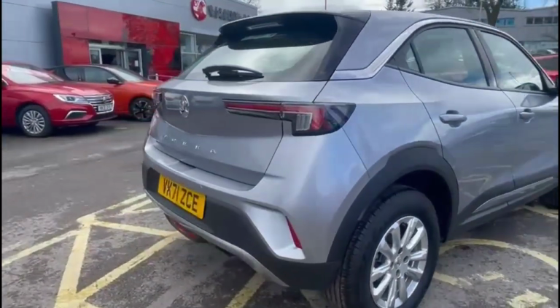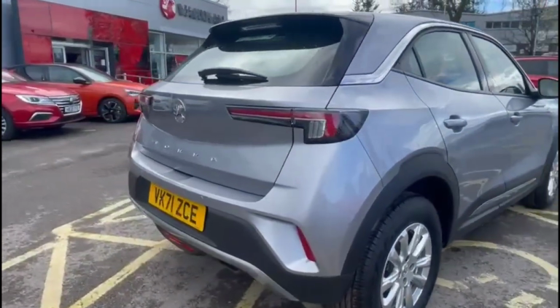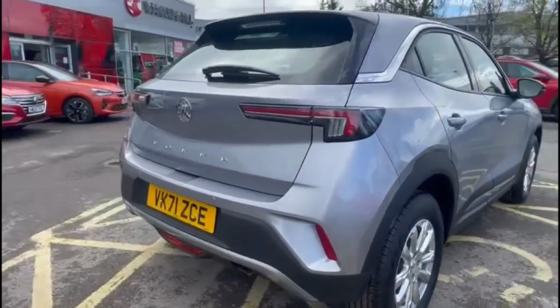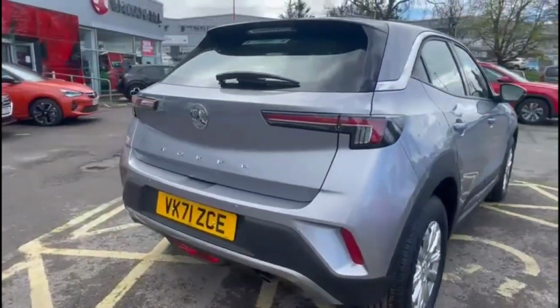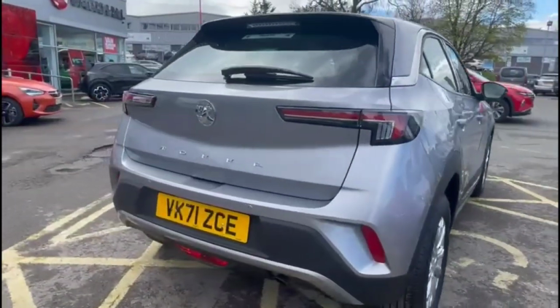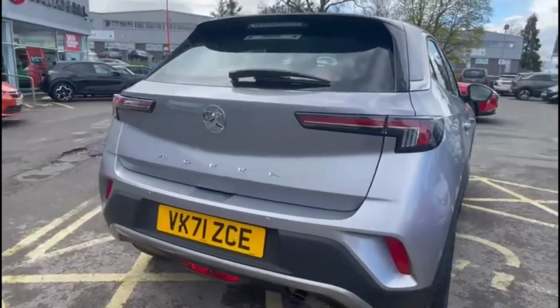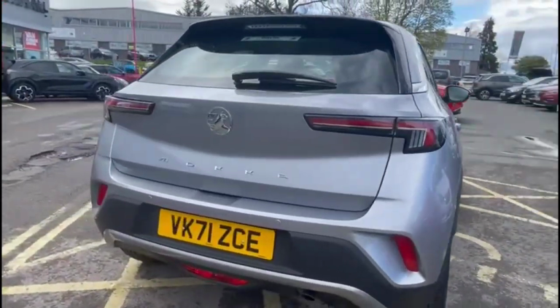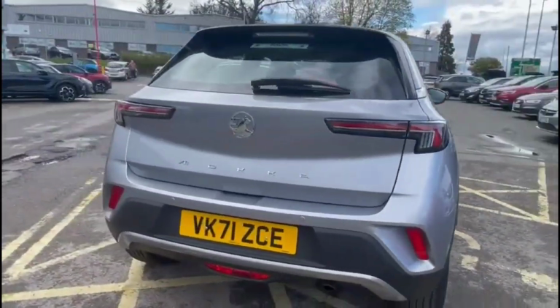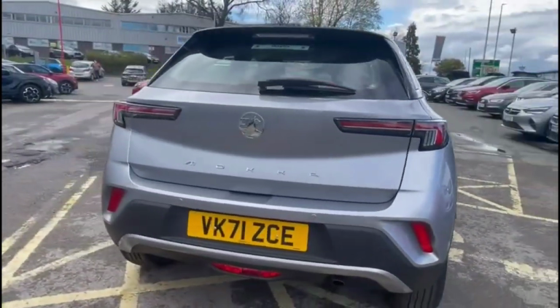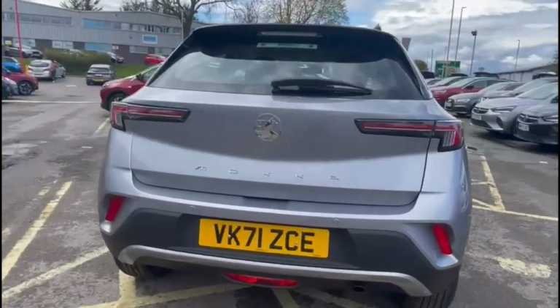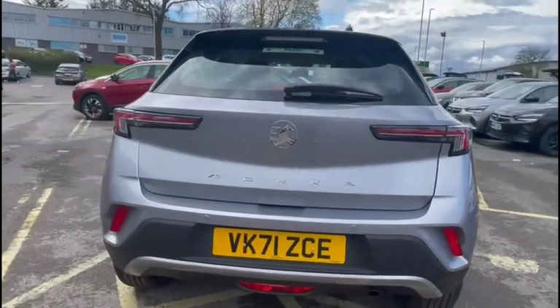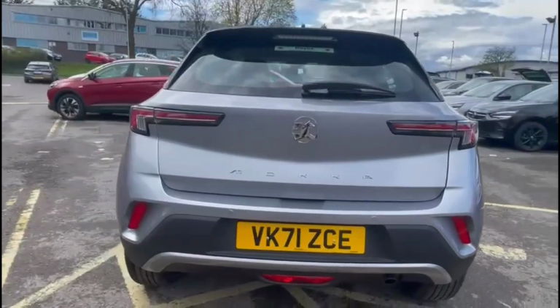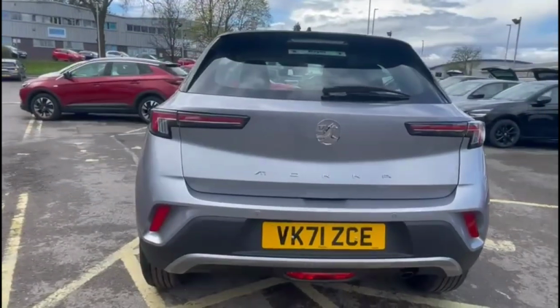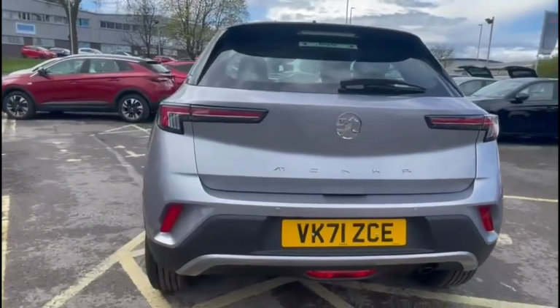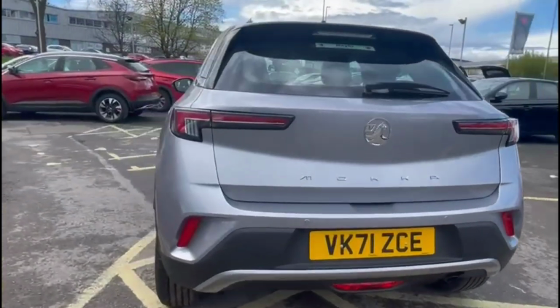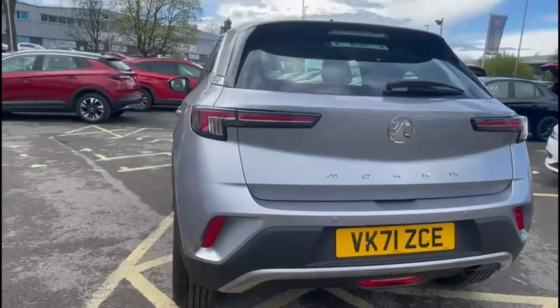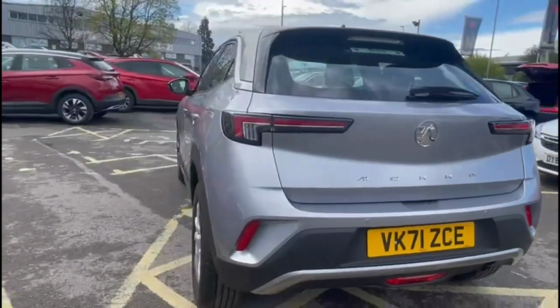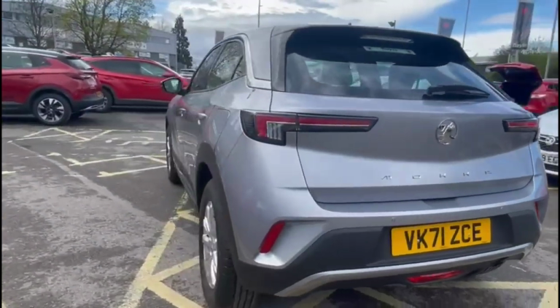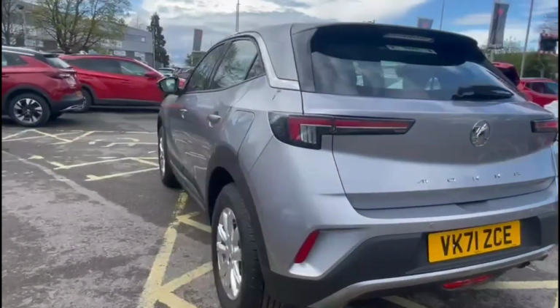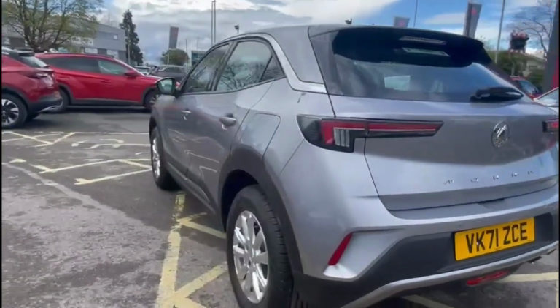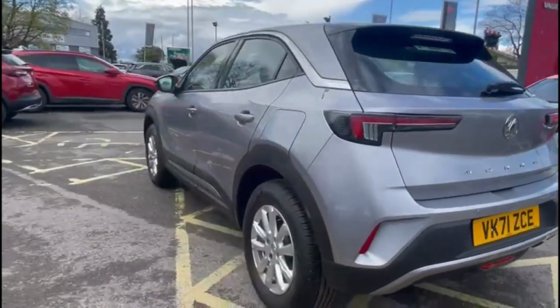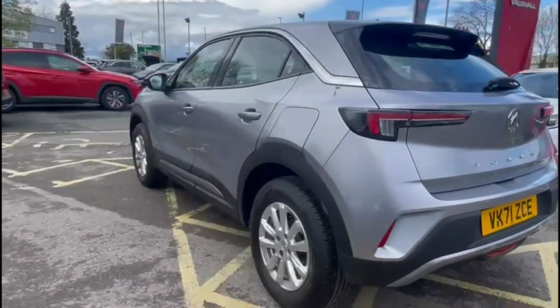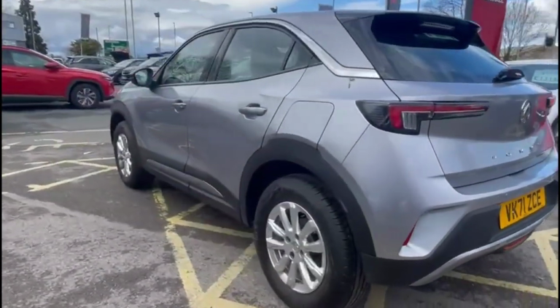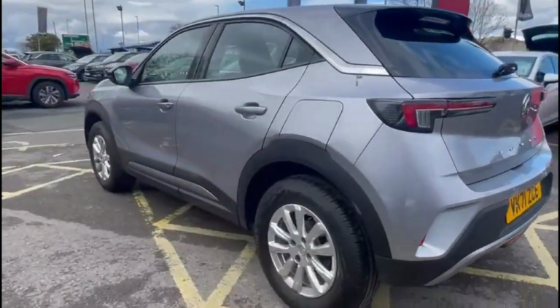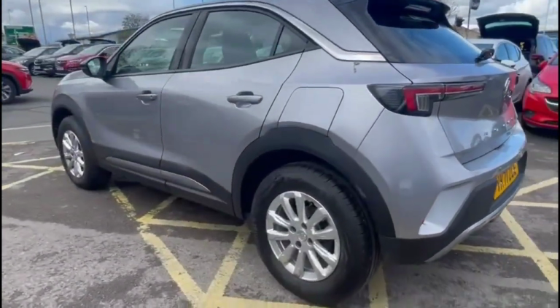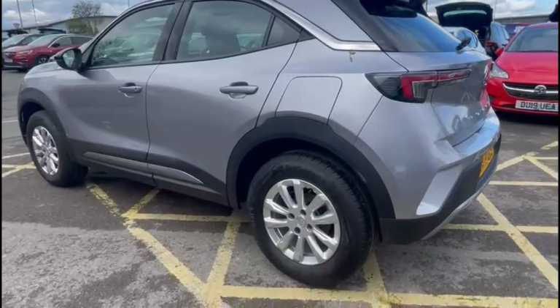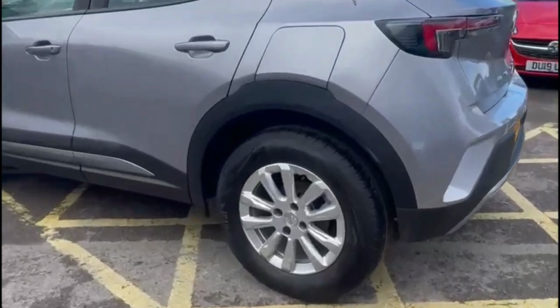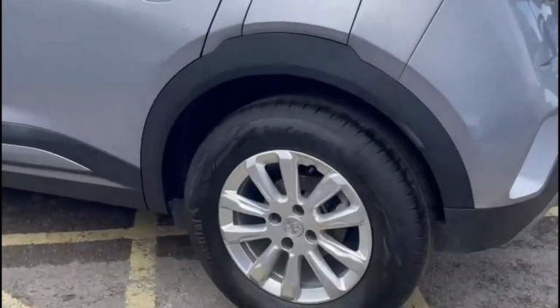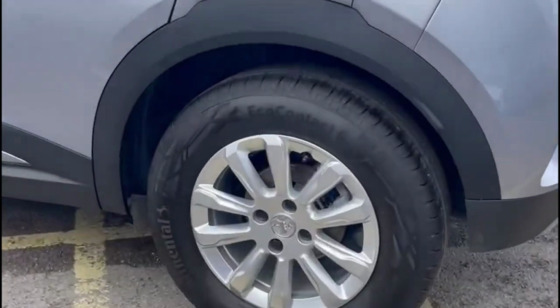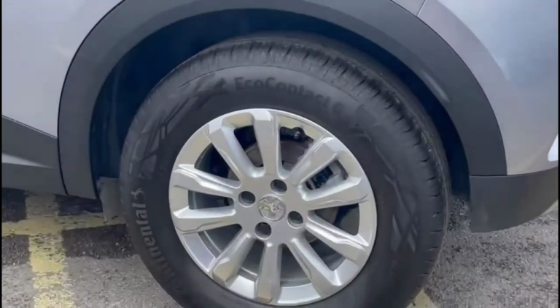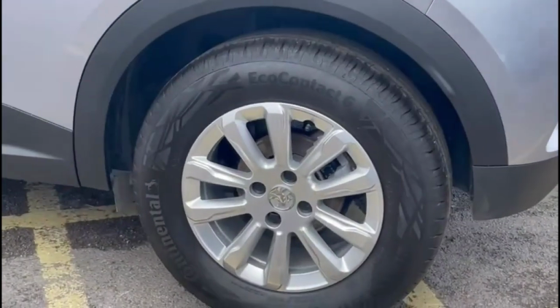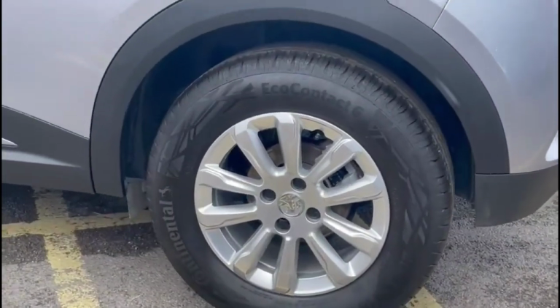It comes with many features including a rear spoiler with integrated LED brake lights and LED taillights, and stylish 16-inch alloy wheels.